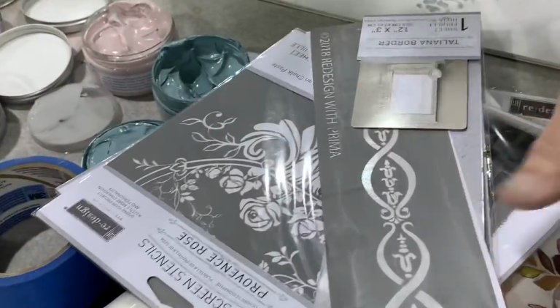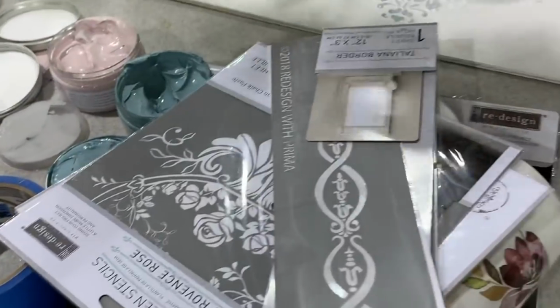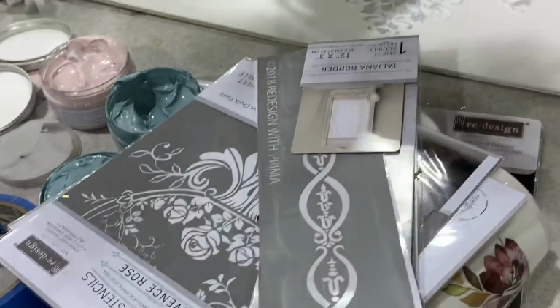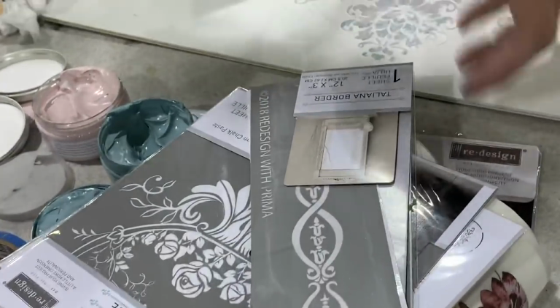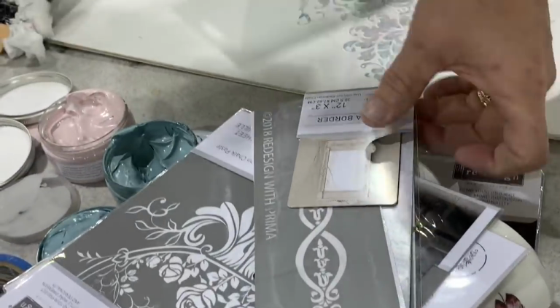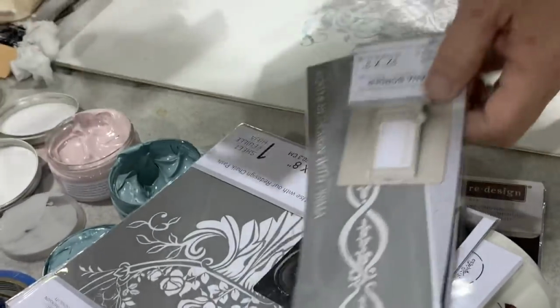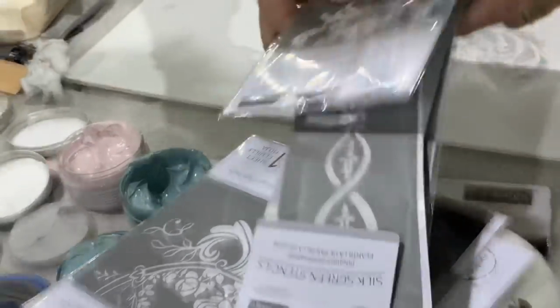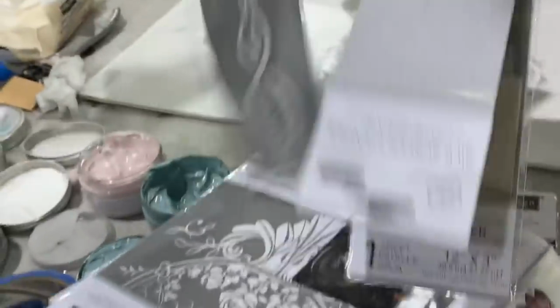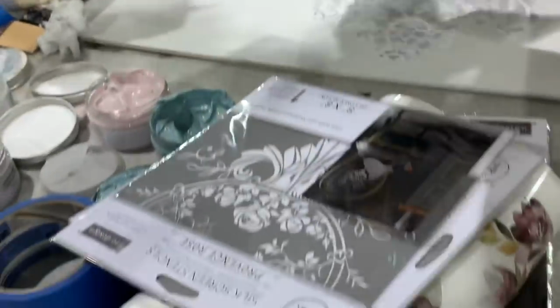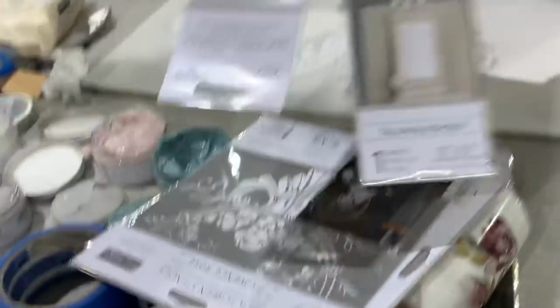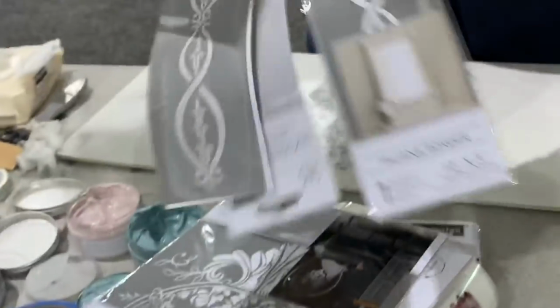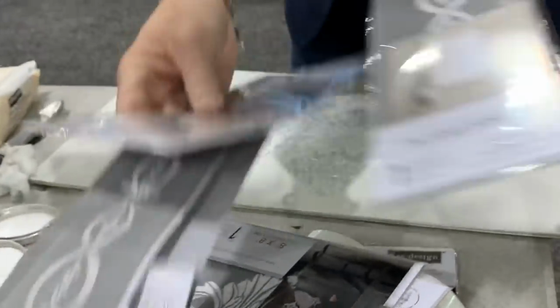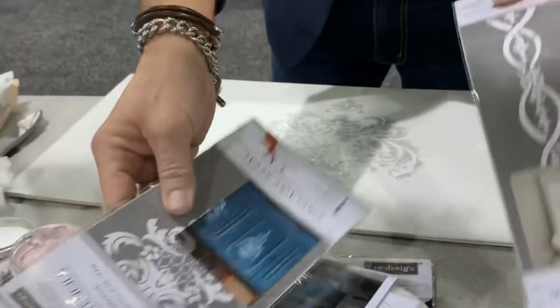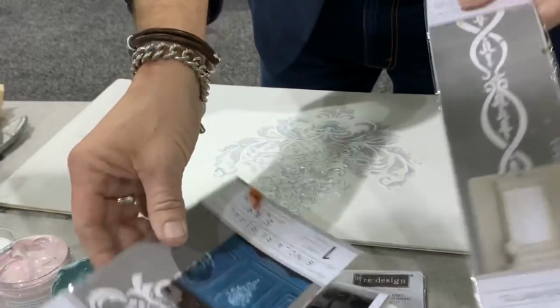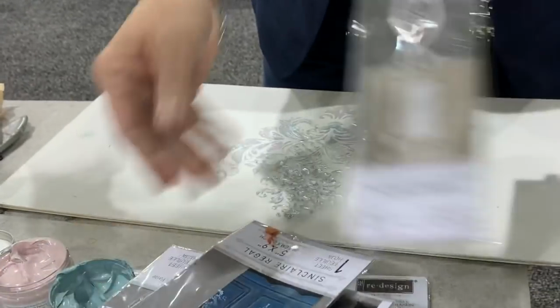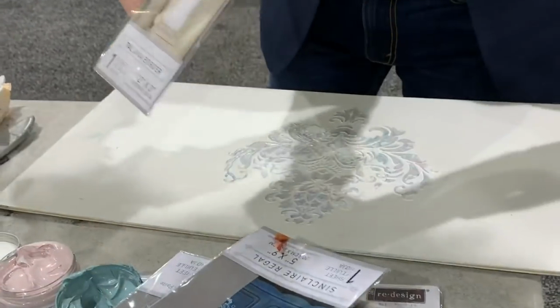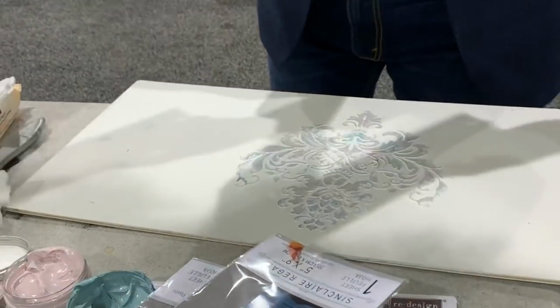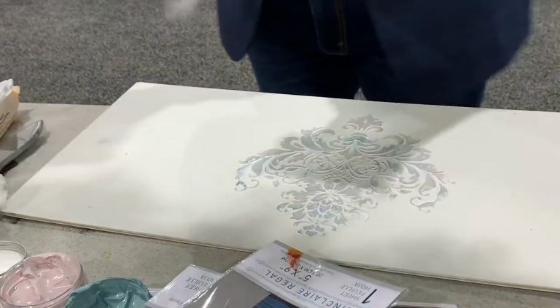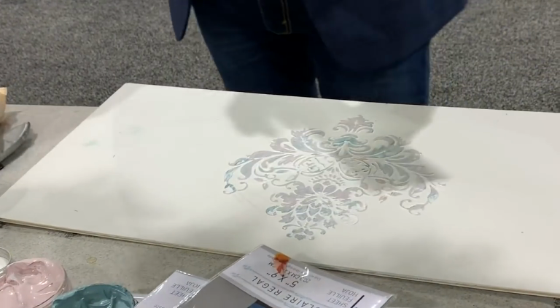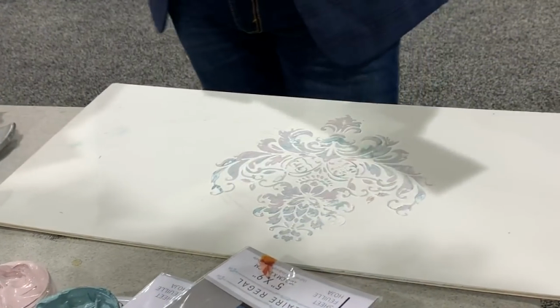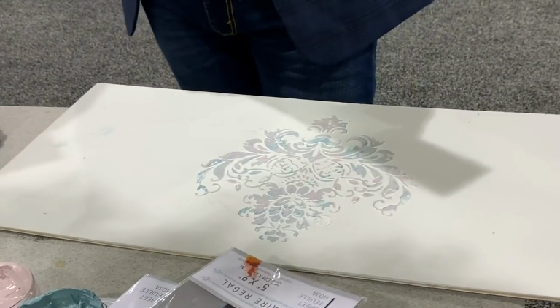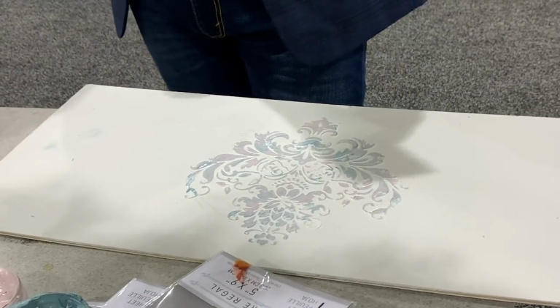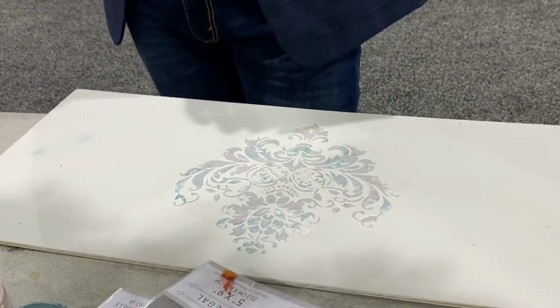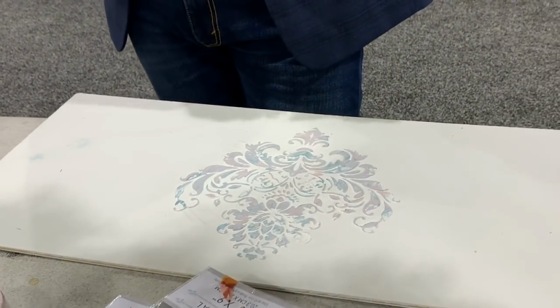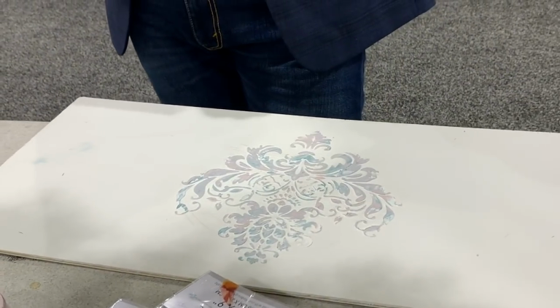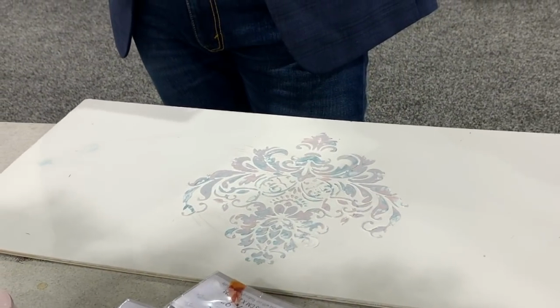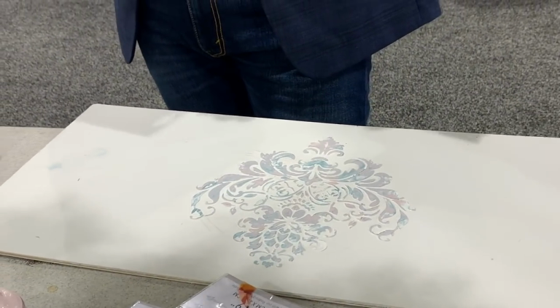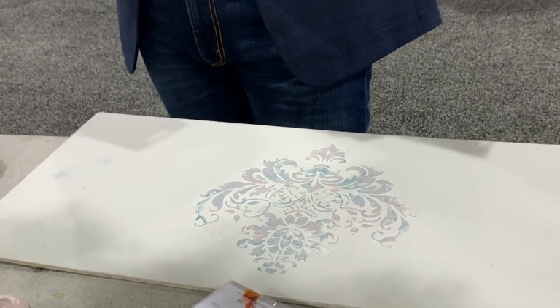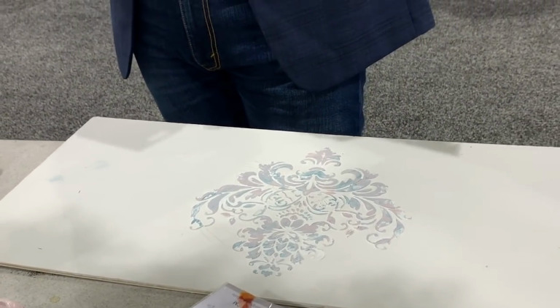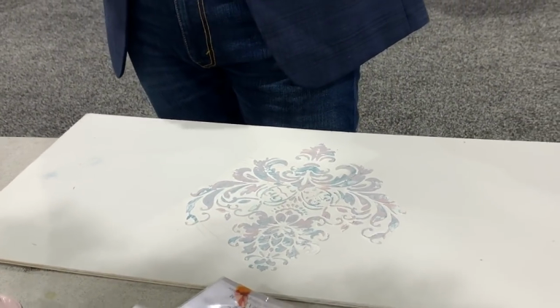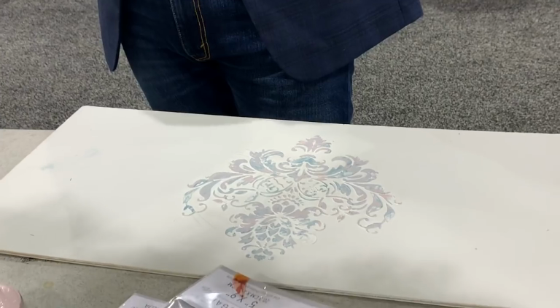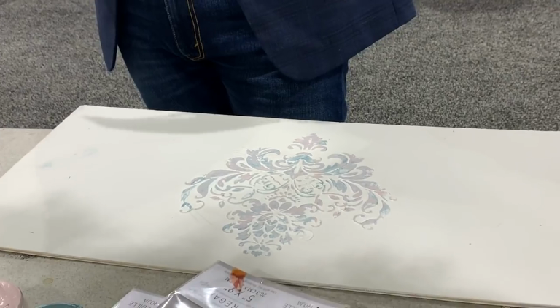Did you order any of the silk screen ones? I didn't. I've used Chalk Couture's silk screen — thanks, Danny. That's terrible, though.